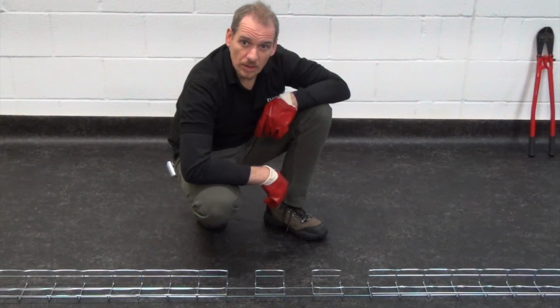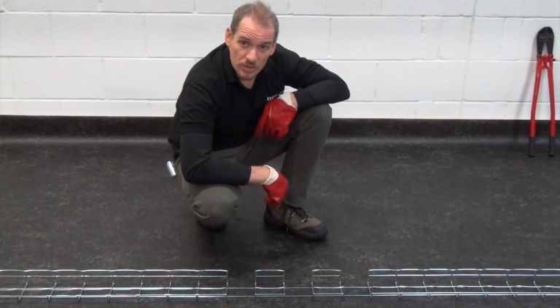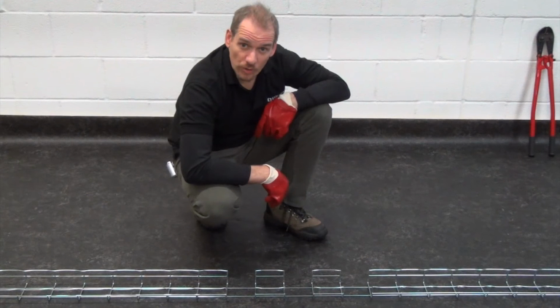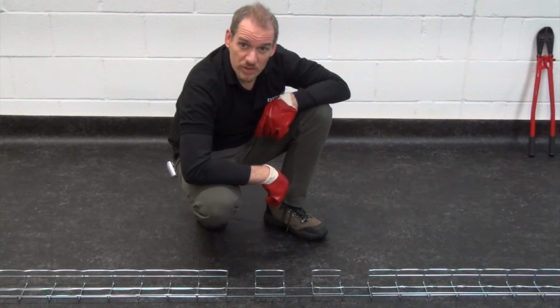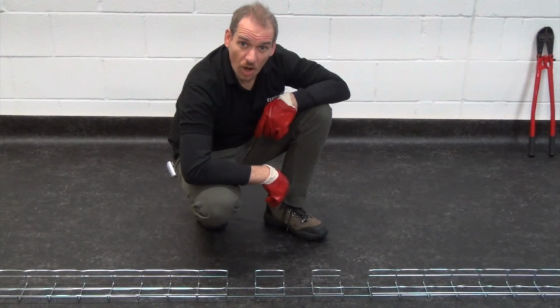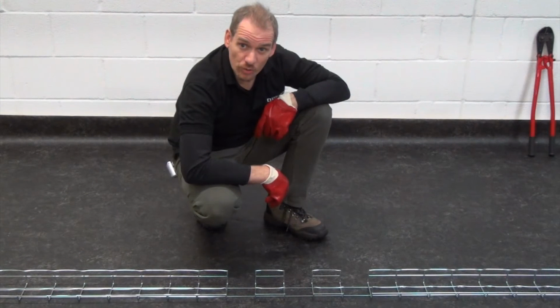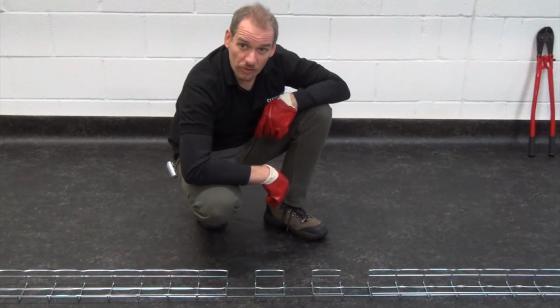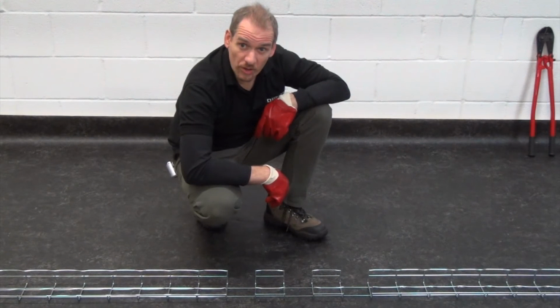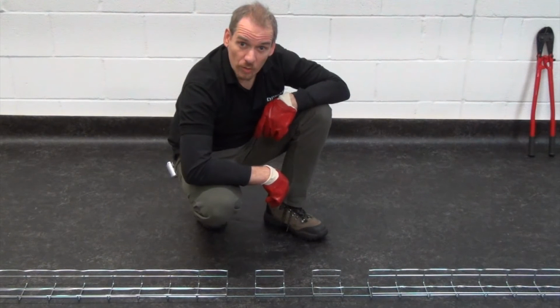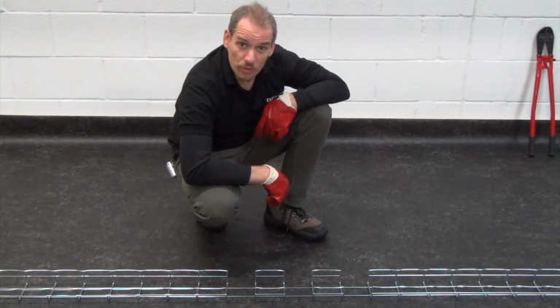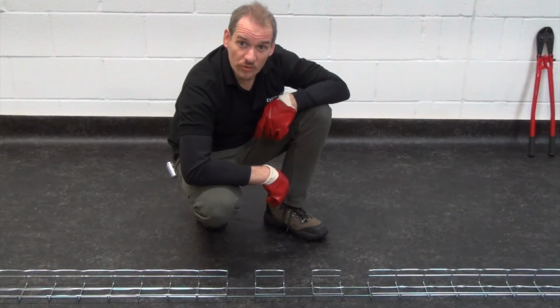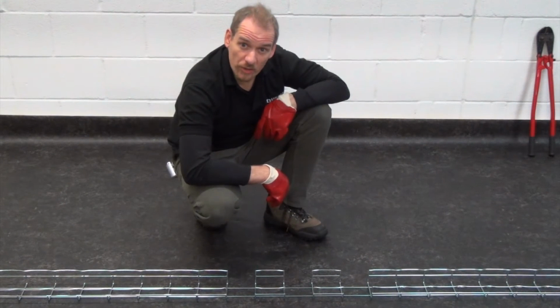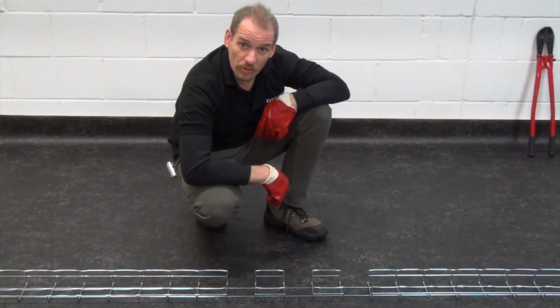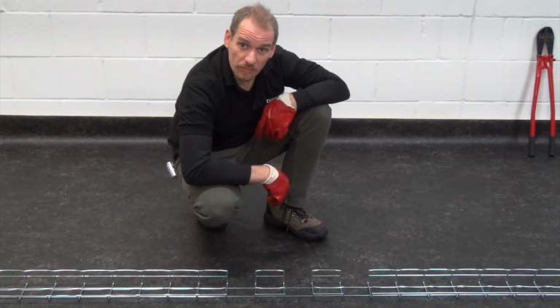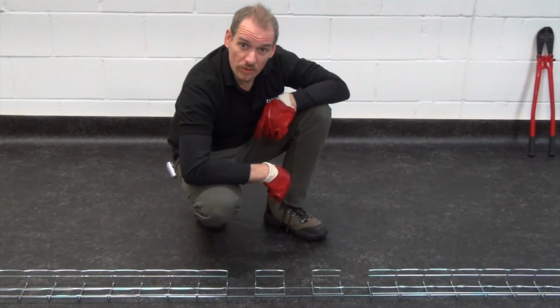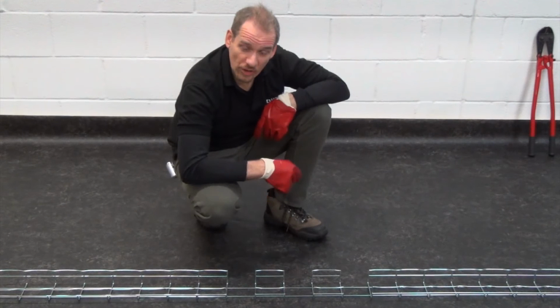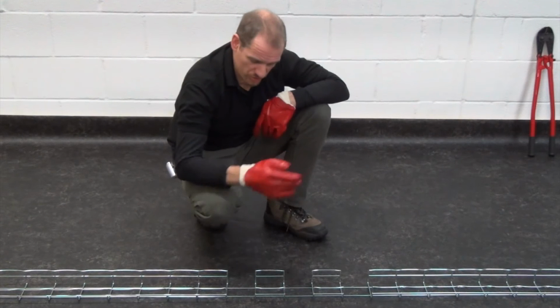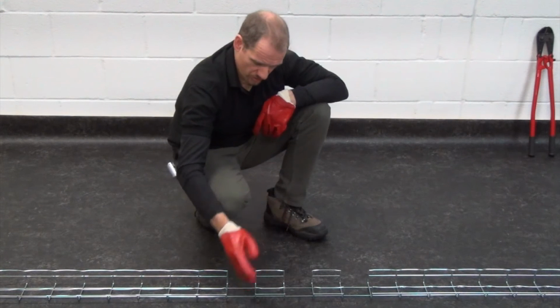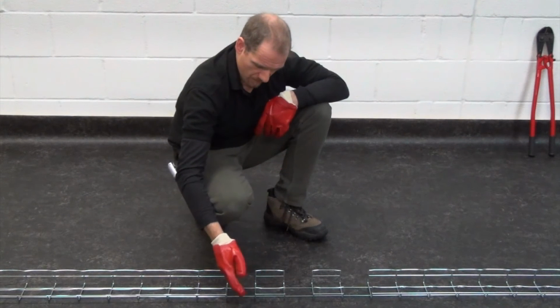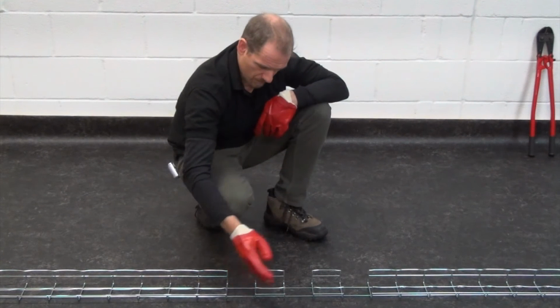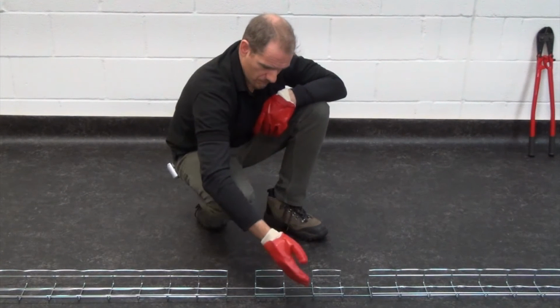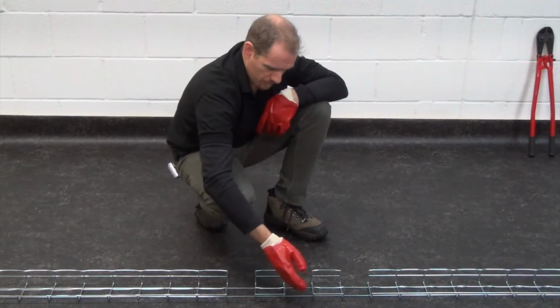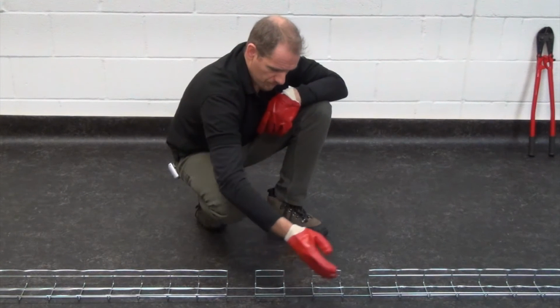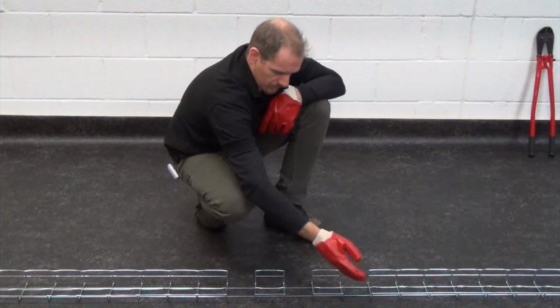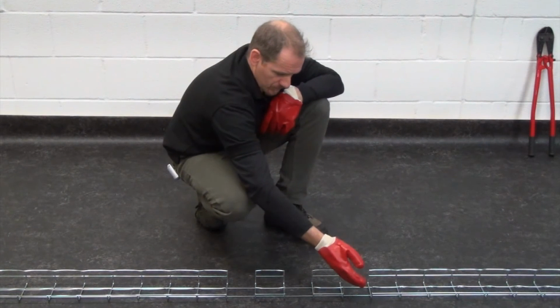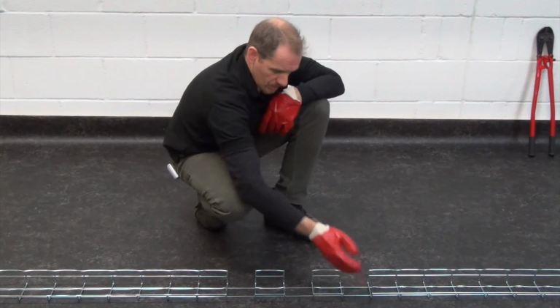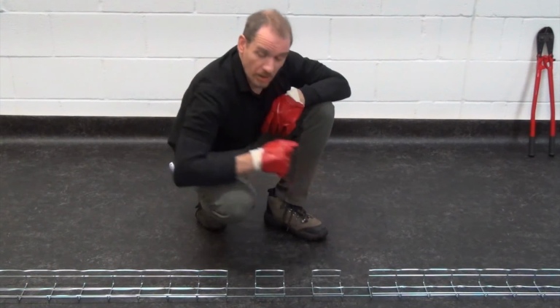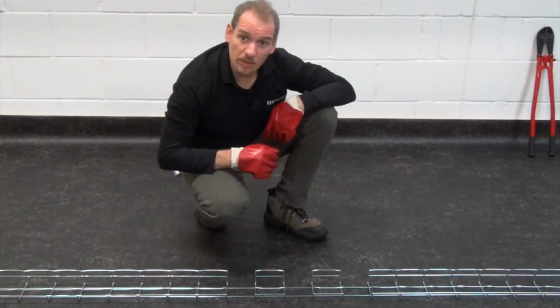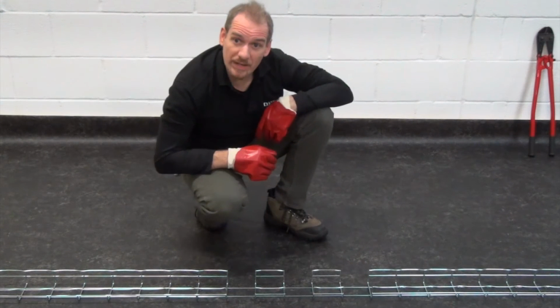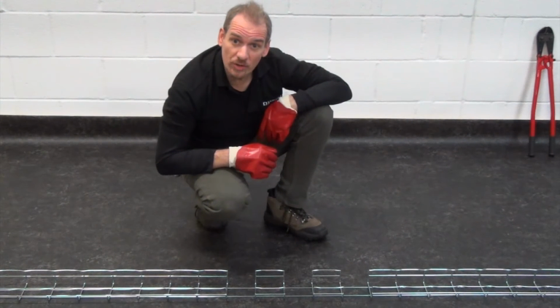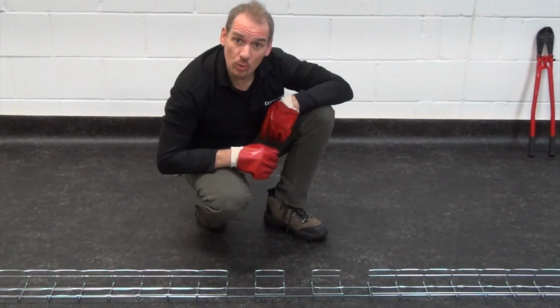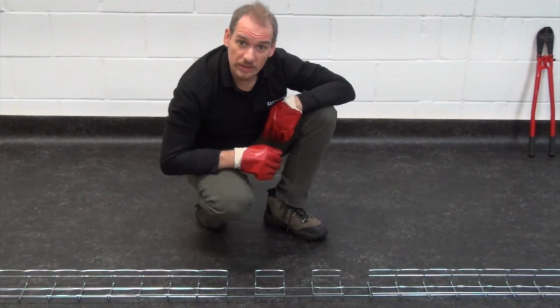To create a larger riser, remove the side wires from further sections and bend accordingly.